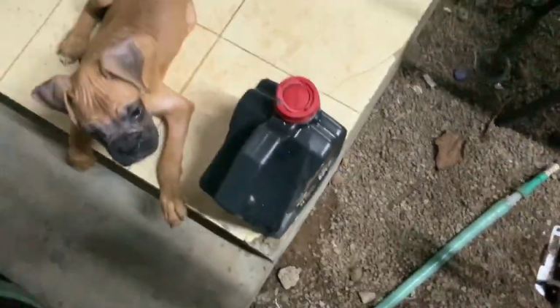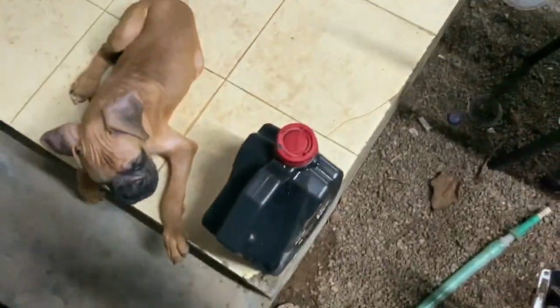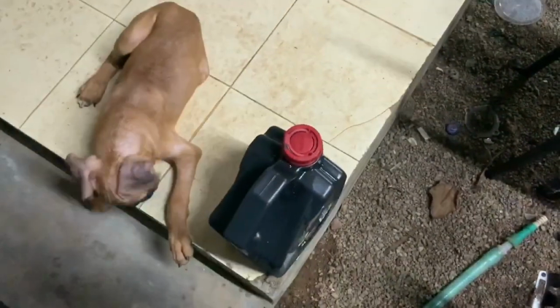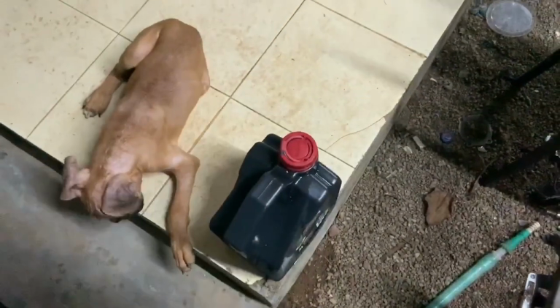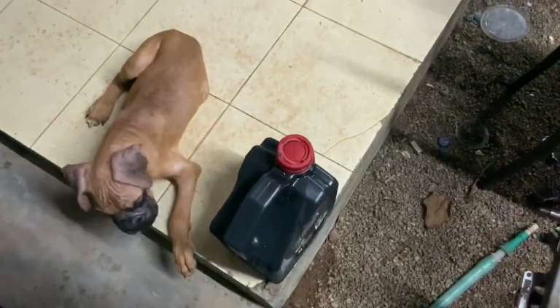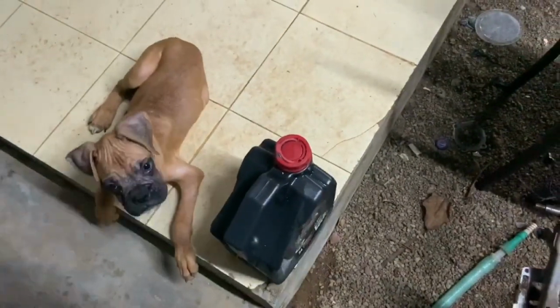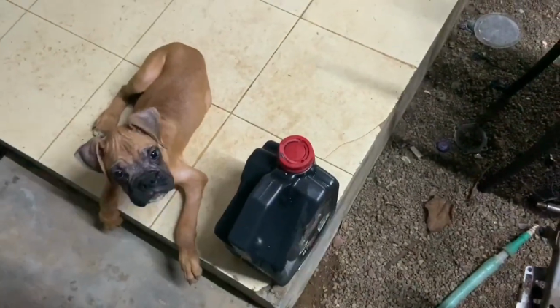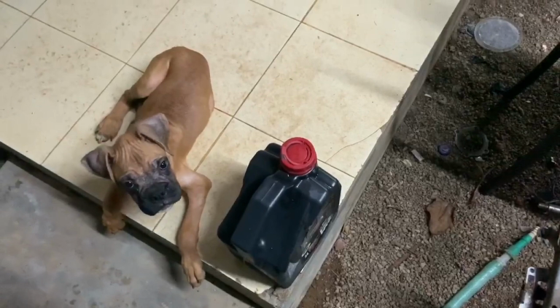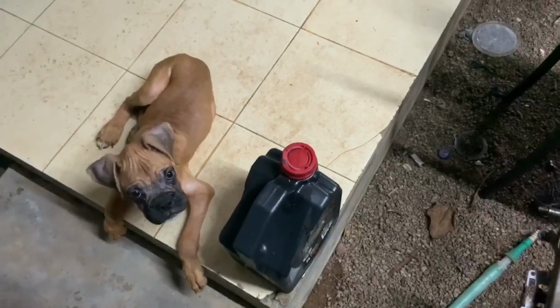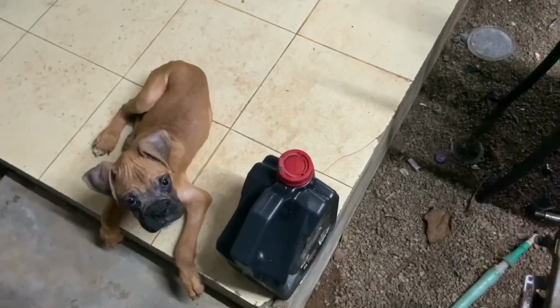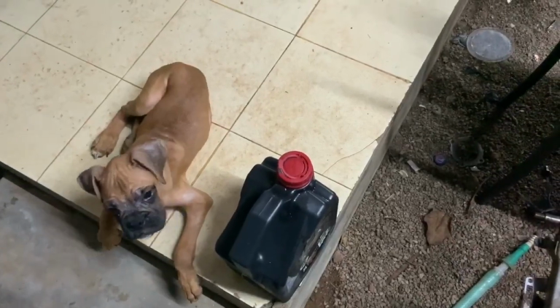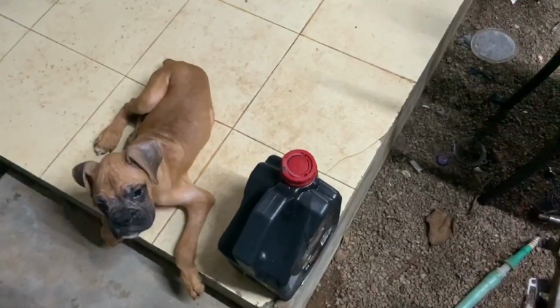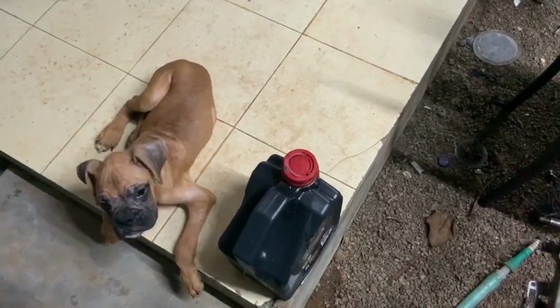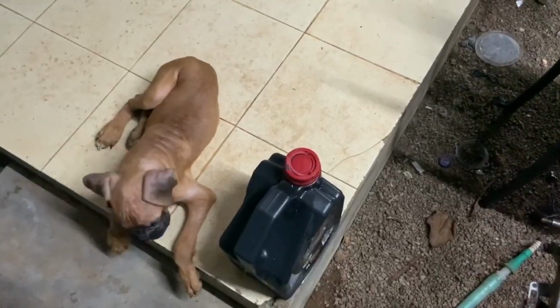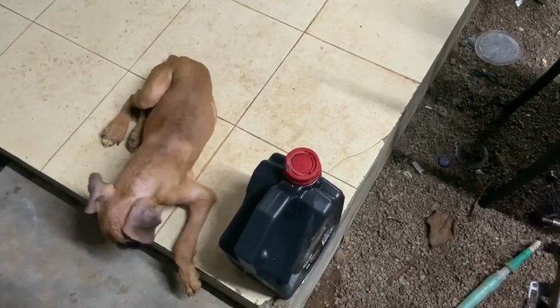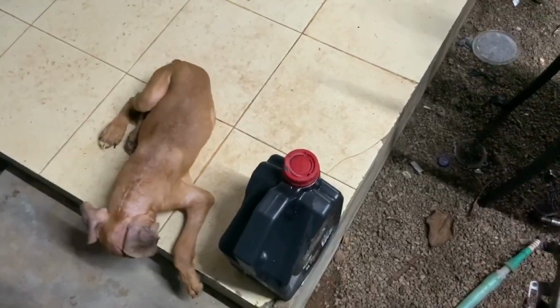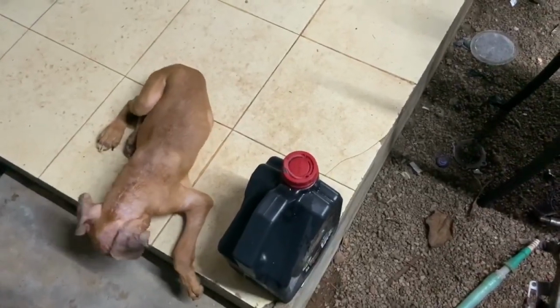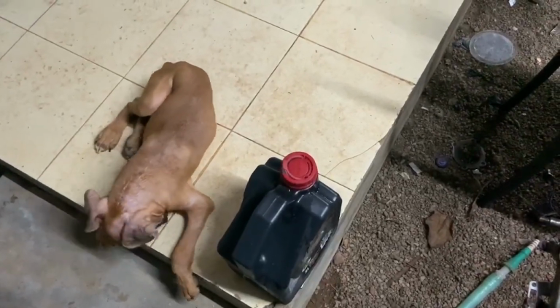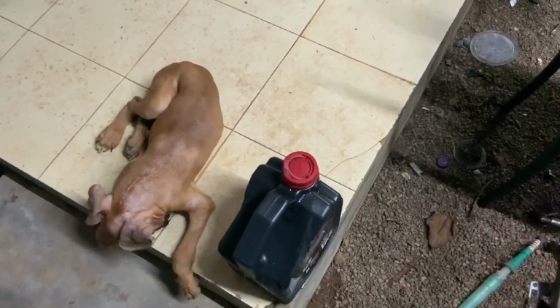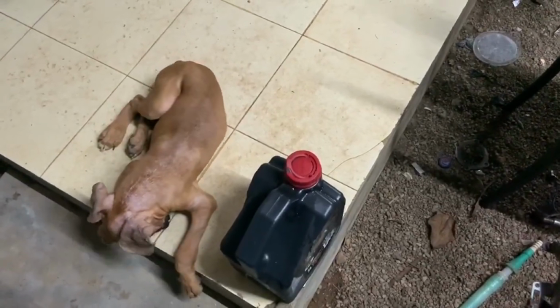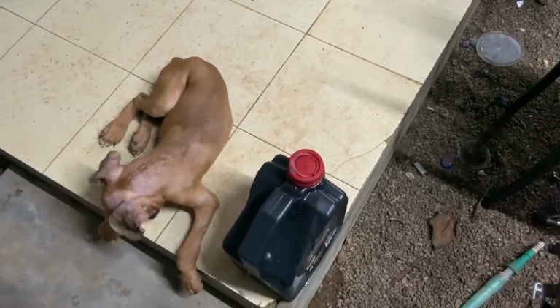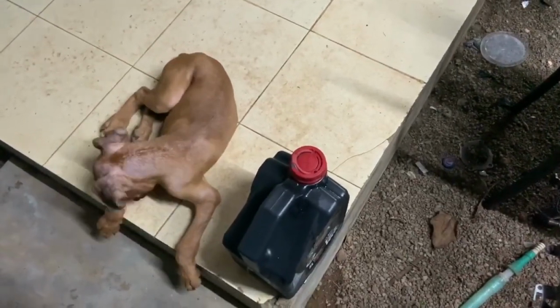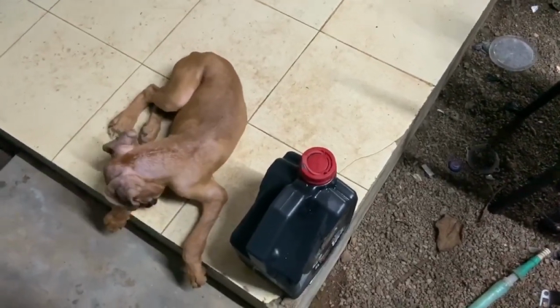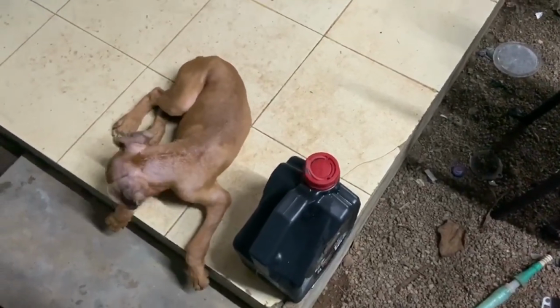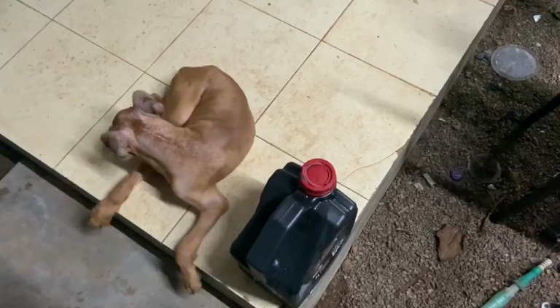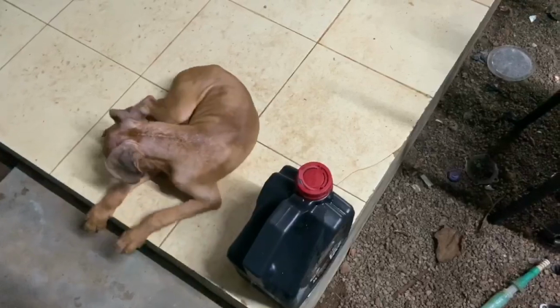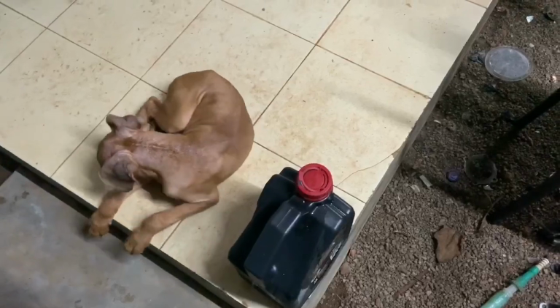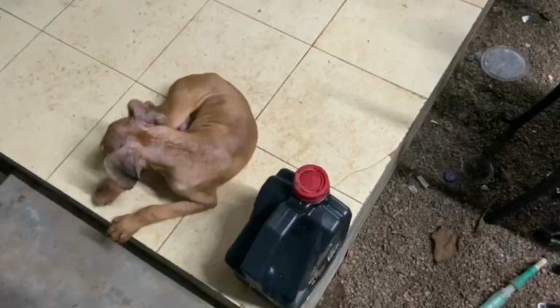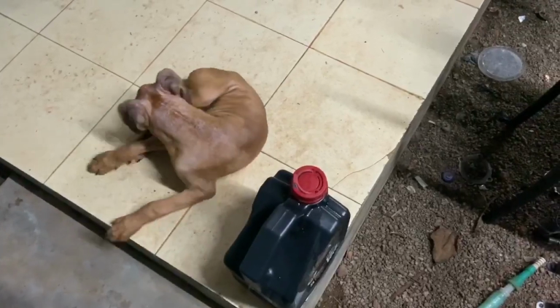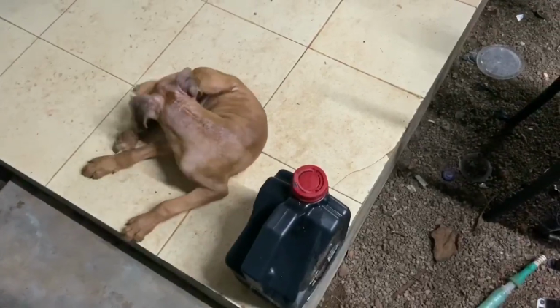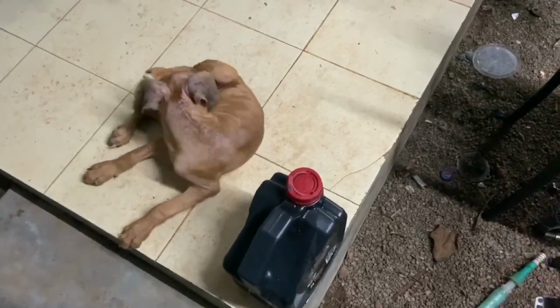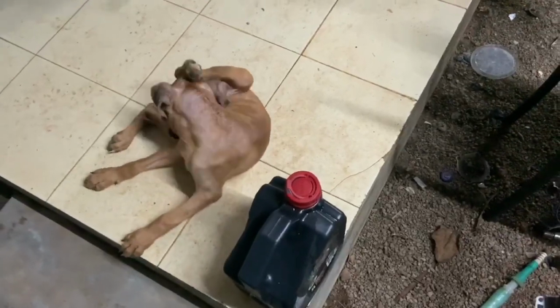This is the petrol for the RD 350 — the tank was bone dry so I have to fill it and then start the bike. I might not be able to do a ride video today because it is a little late now.